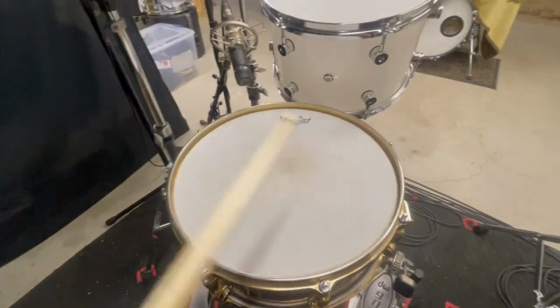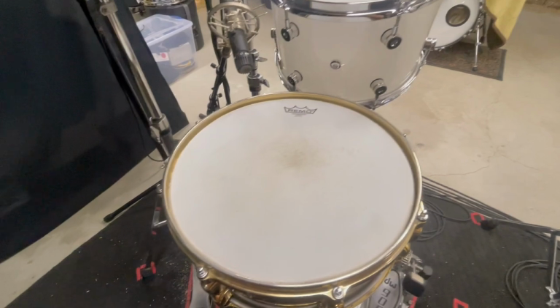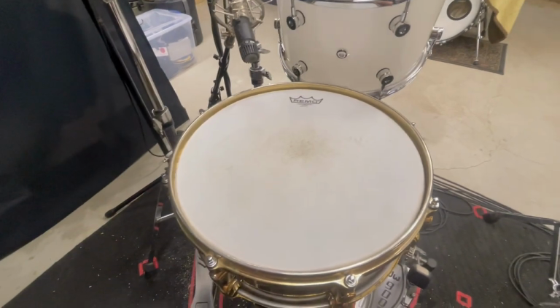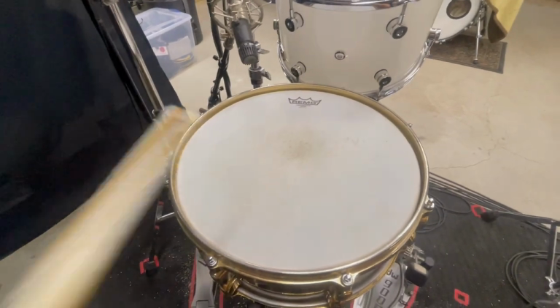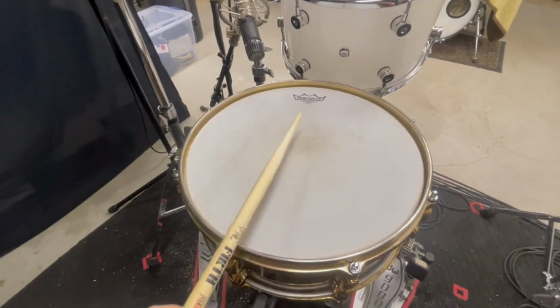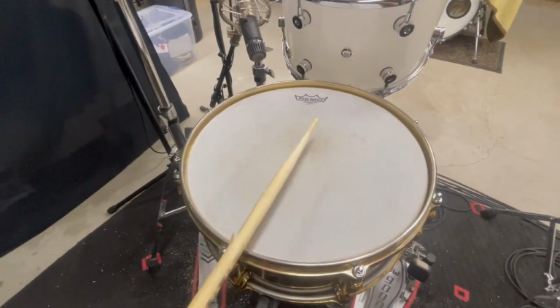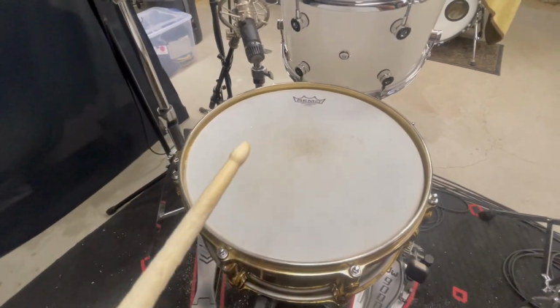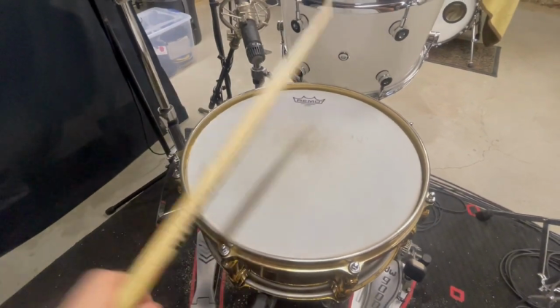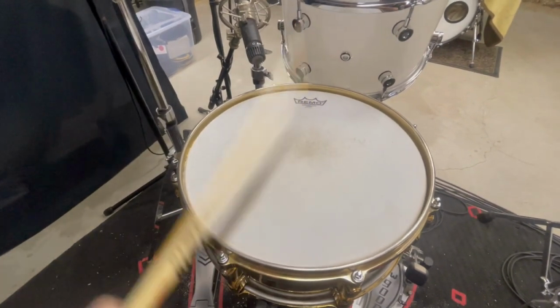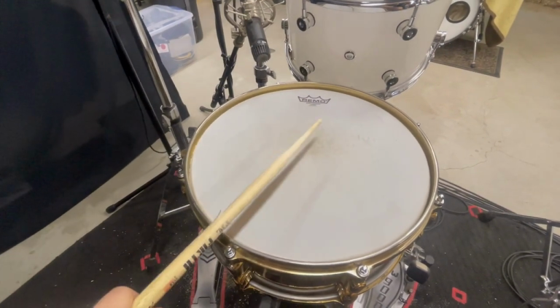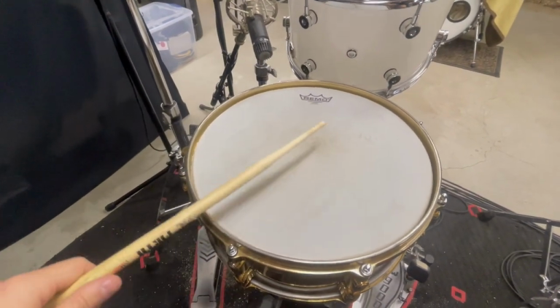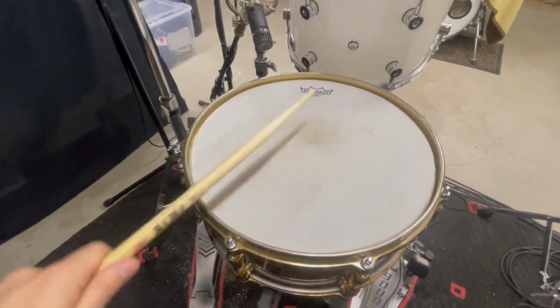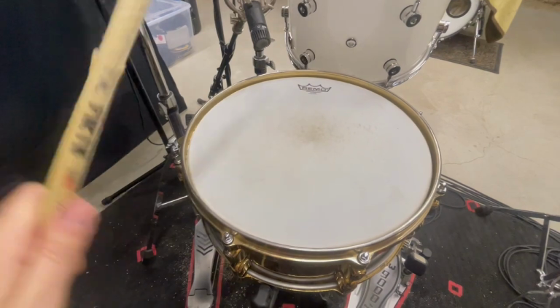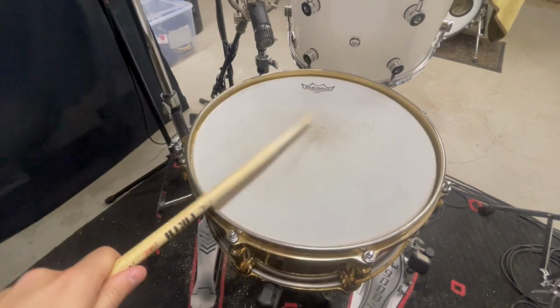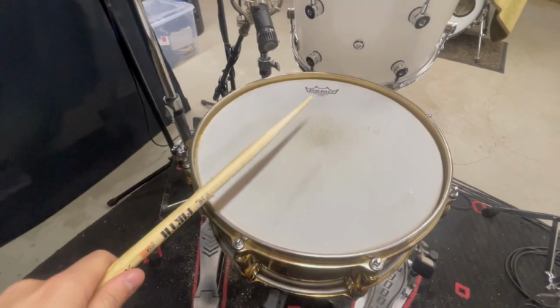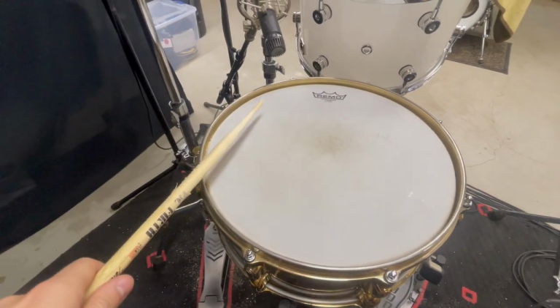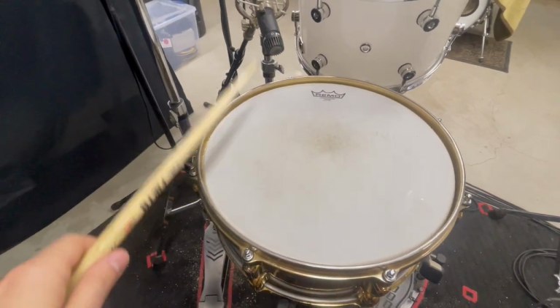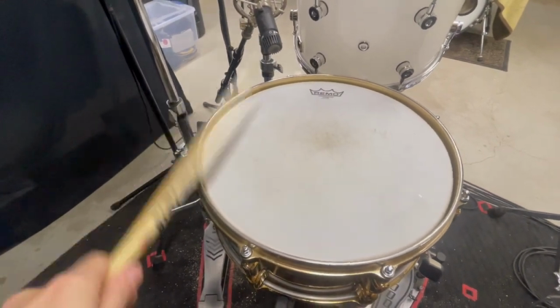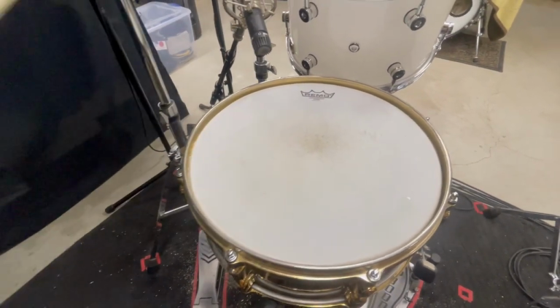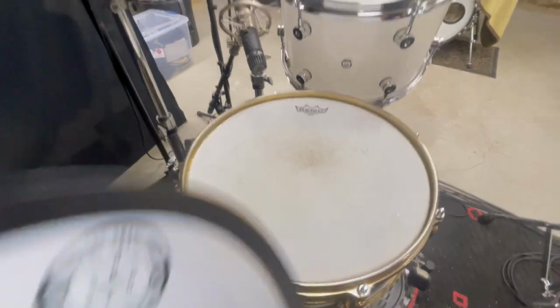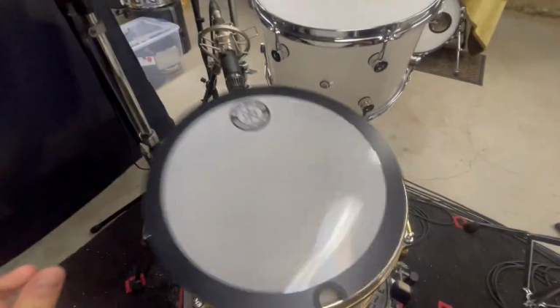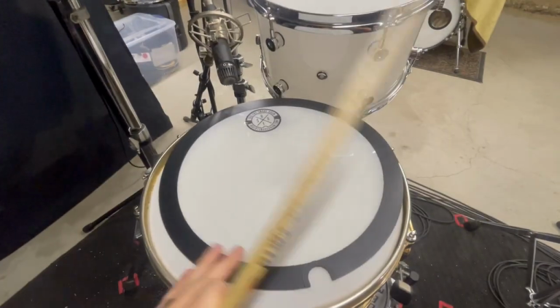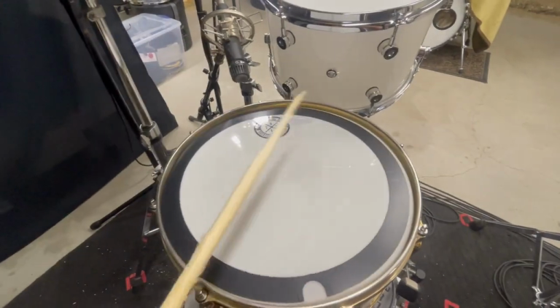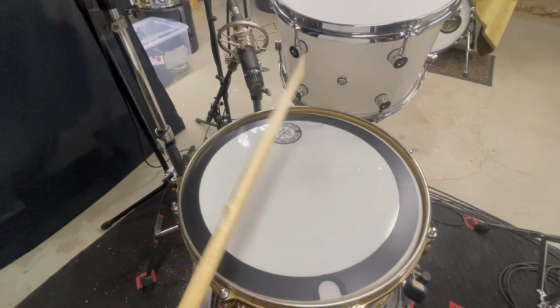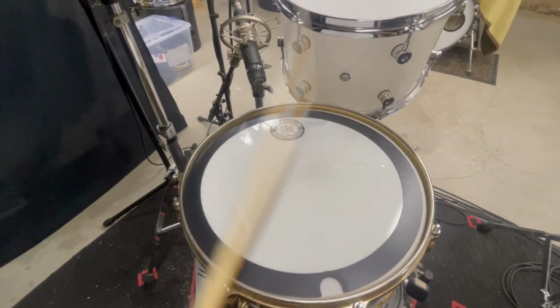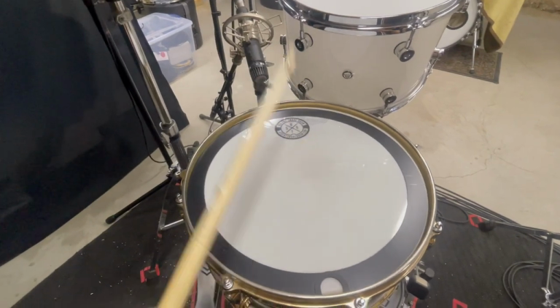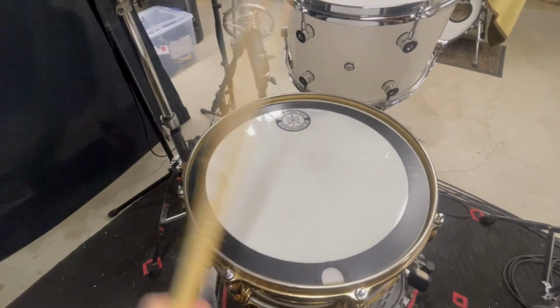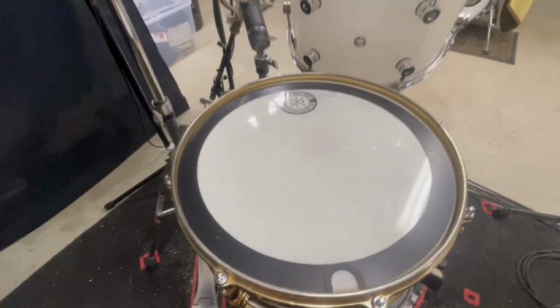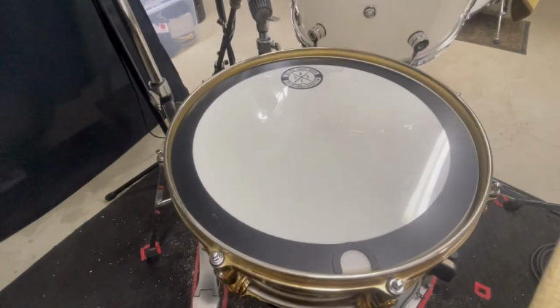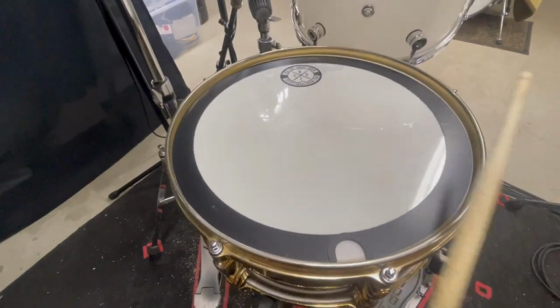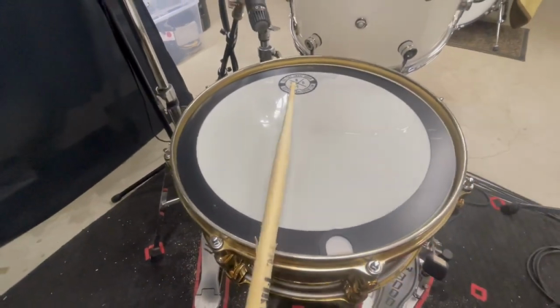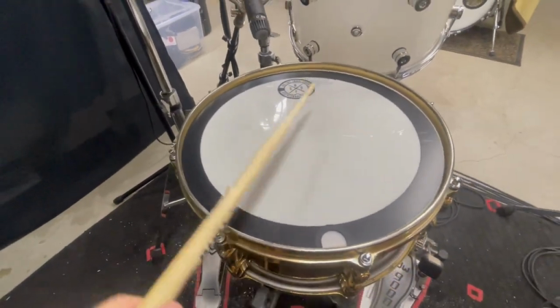So you originally have your unmuffled snare drum here — a bit ringy, especially with rim shots. Throw the cover on, boom. Now you got the fattest snare ever, this thing's unreal.